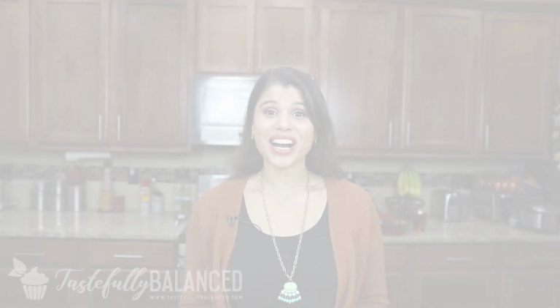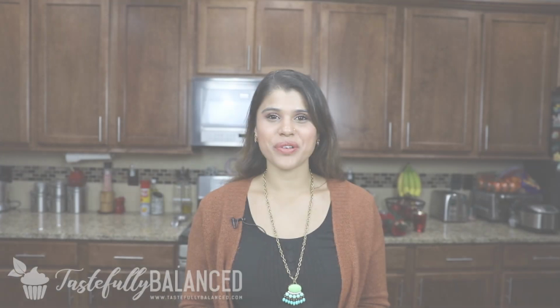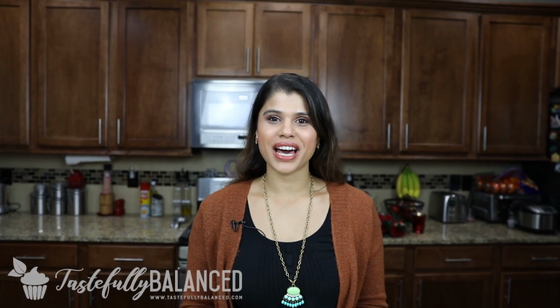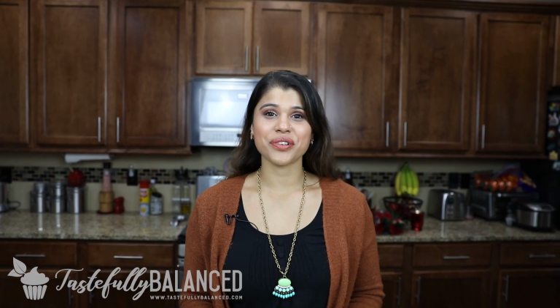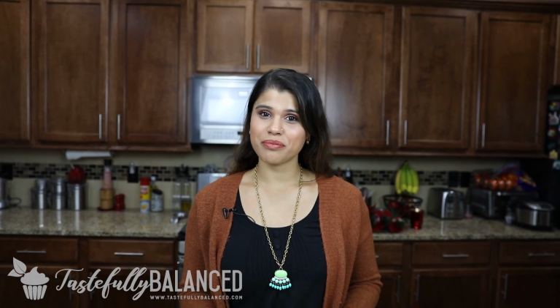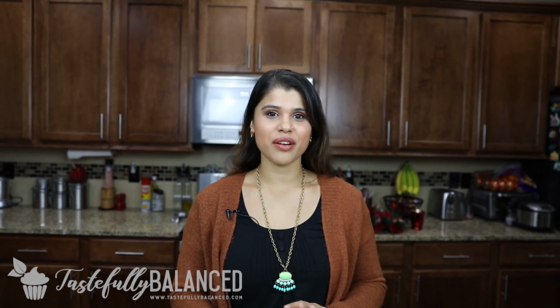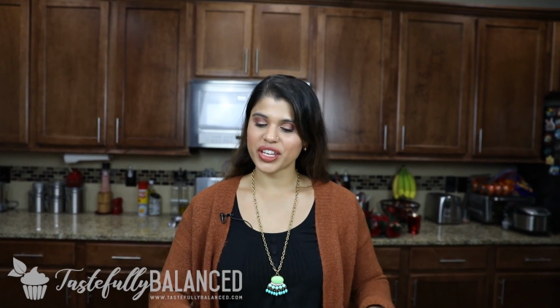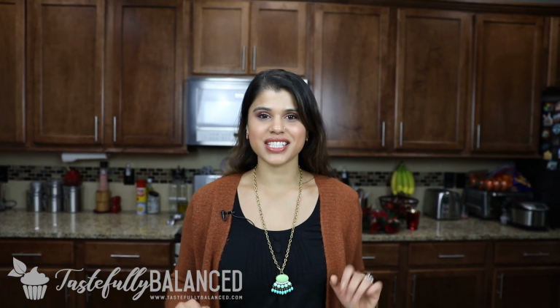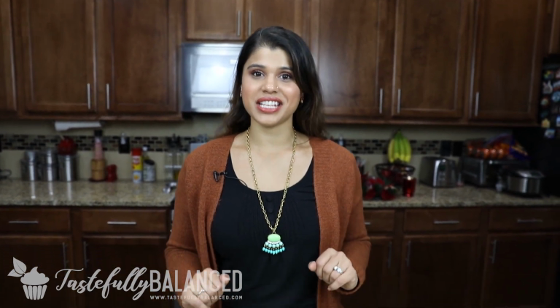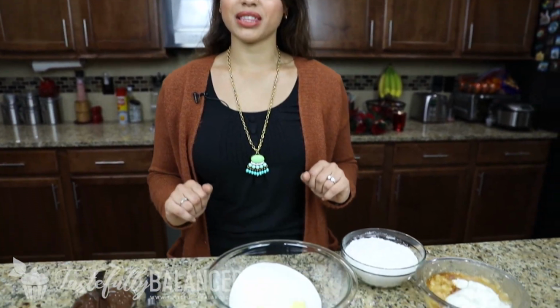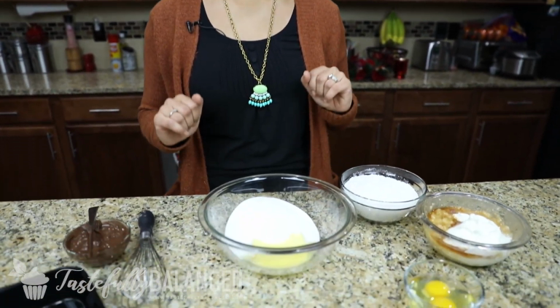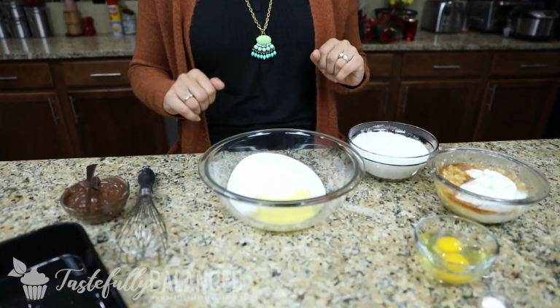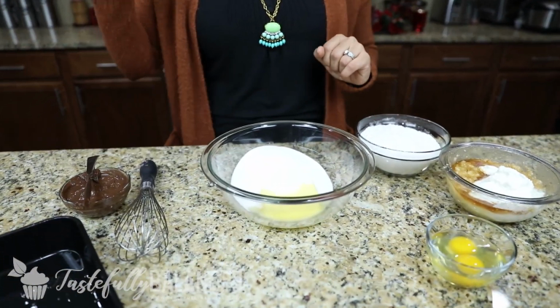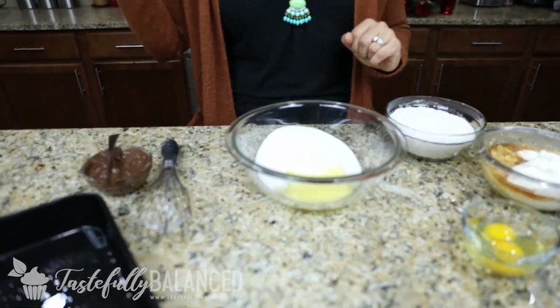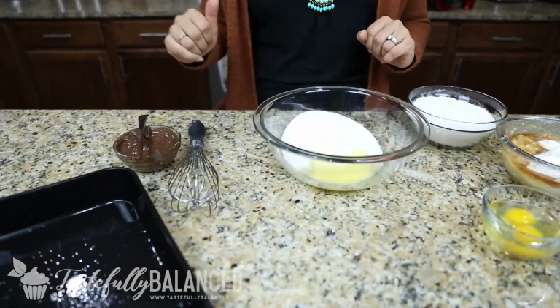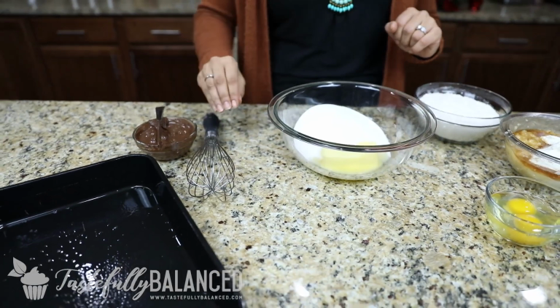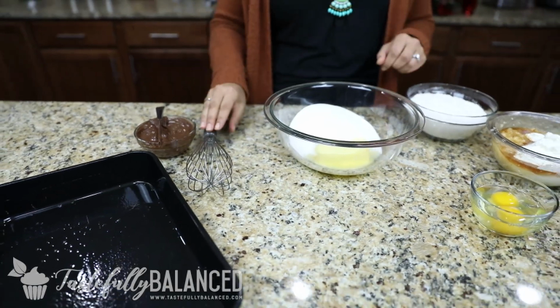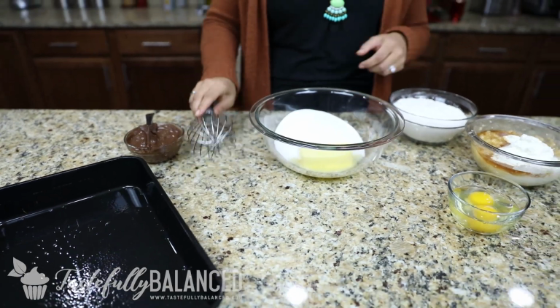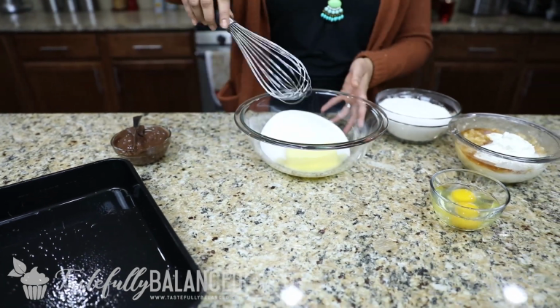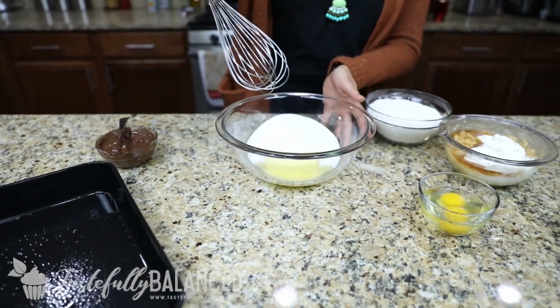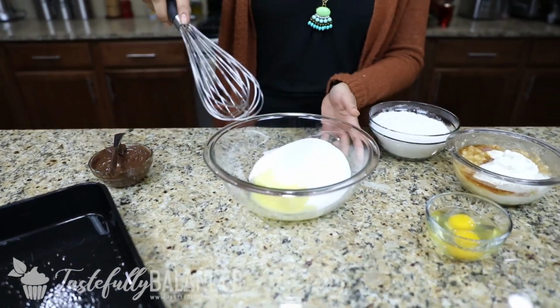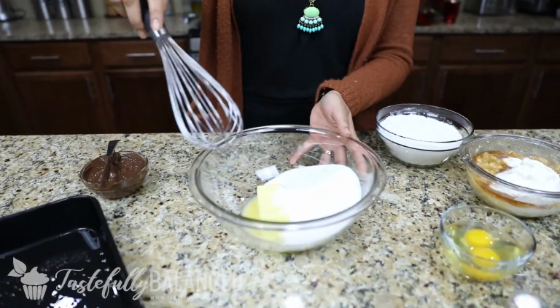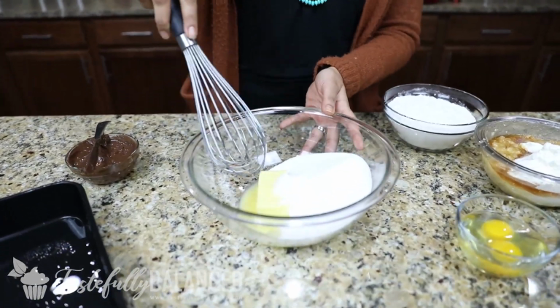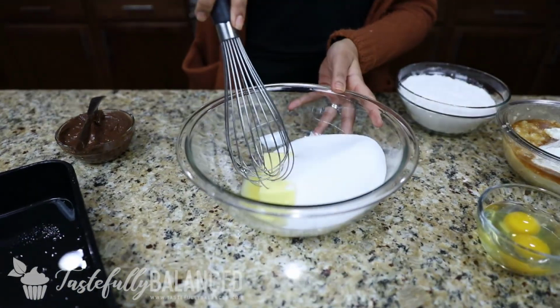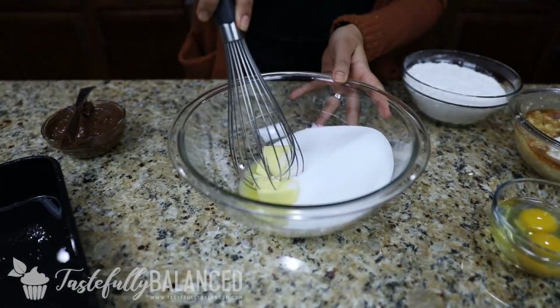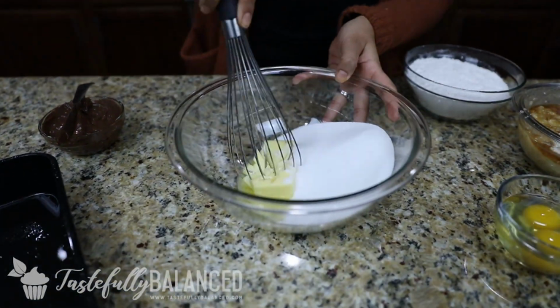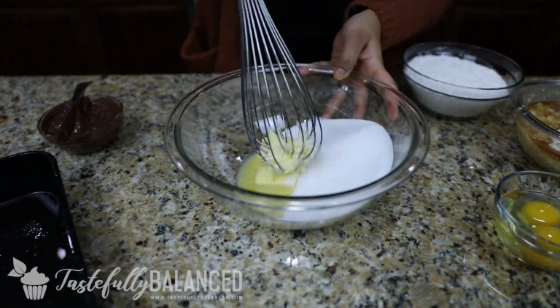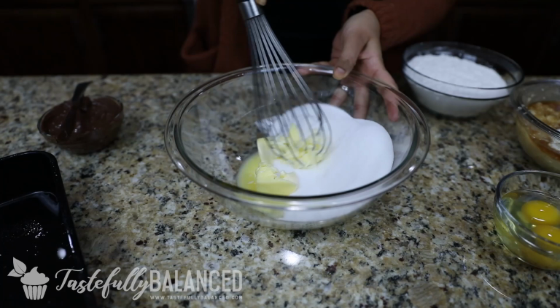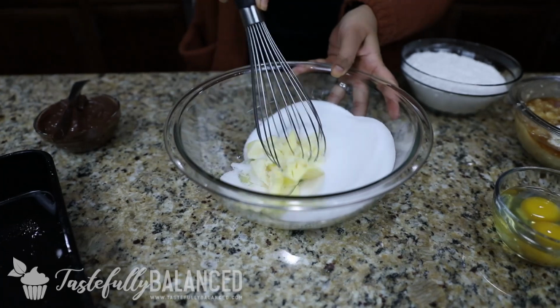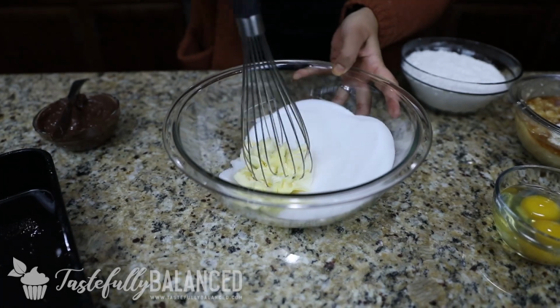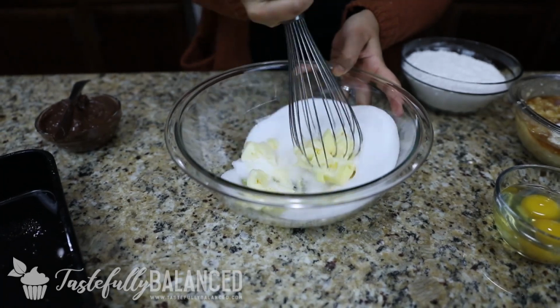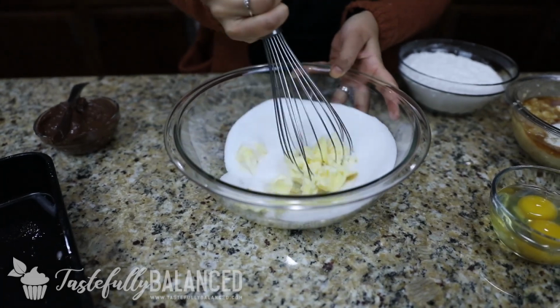Welcome back. In front of me I have all the ingredients I need to make the banana cake. I've also got my oven preheating at 350. So in this bowl first, I have butter and sugar that I'm just going to cream up.